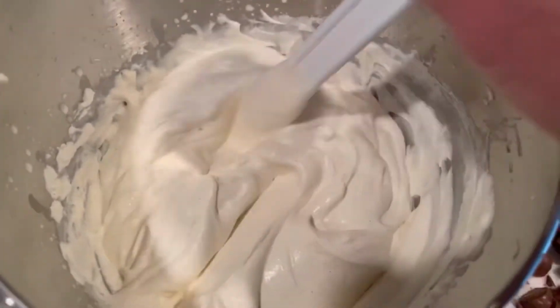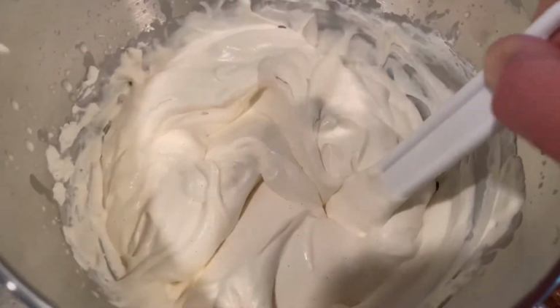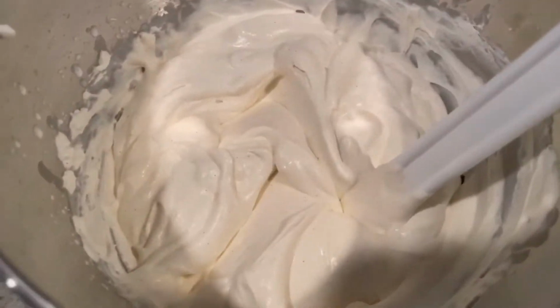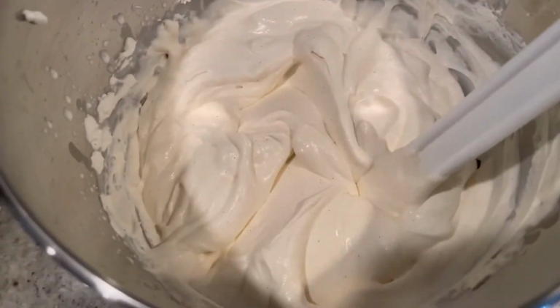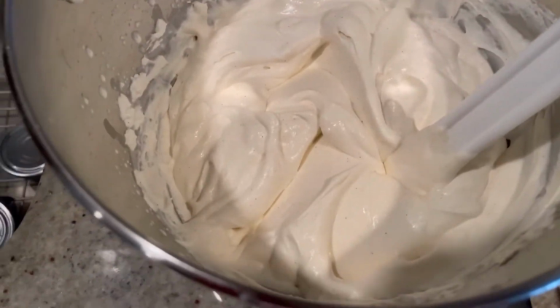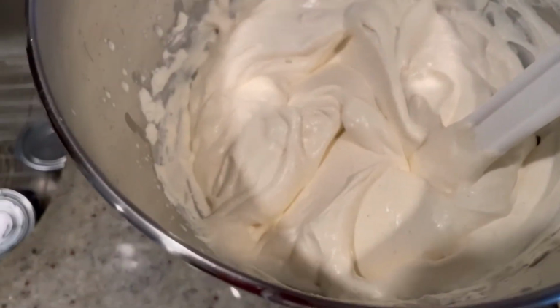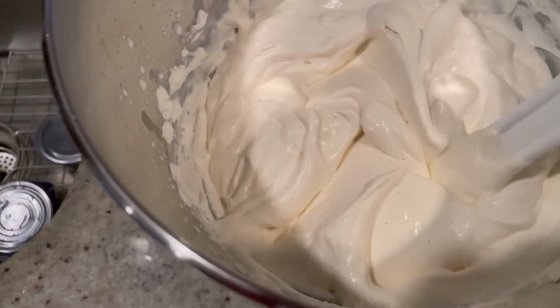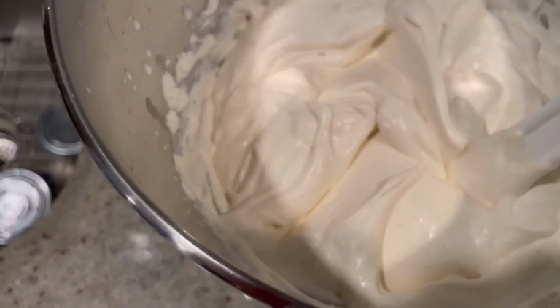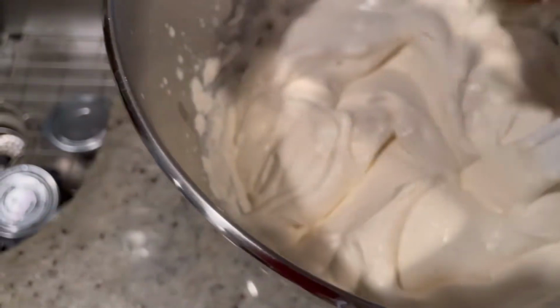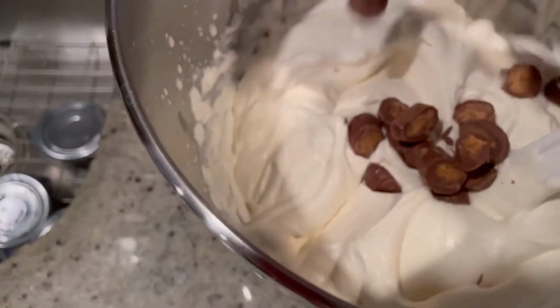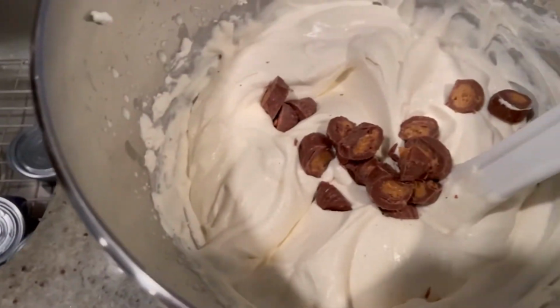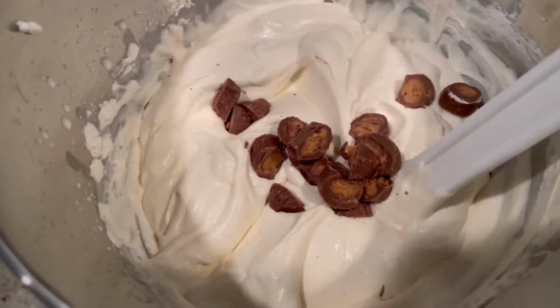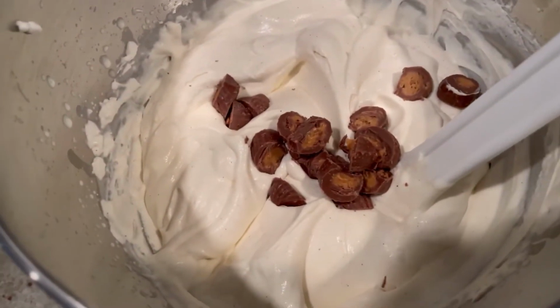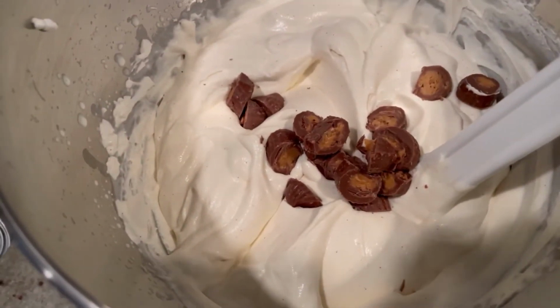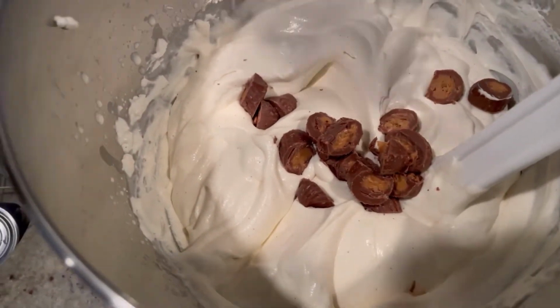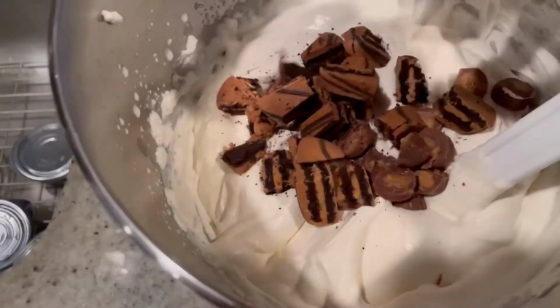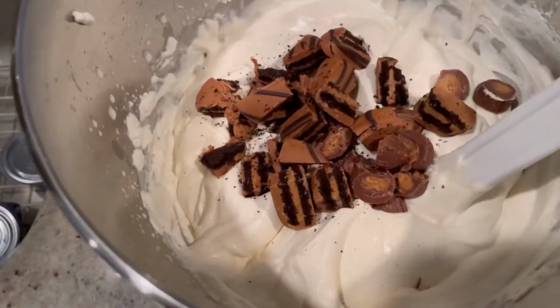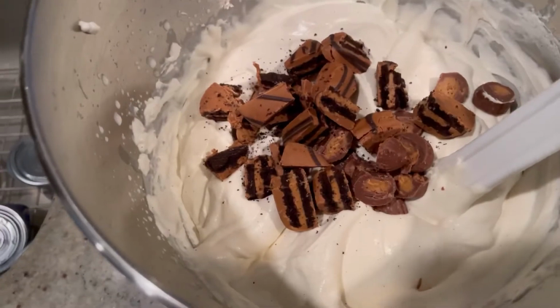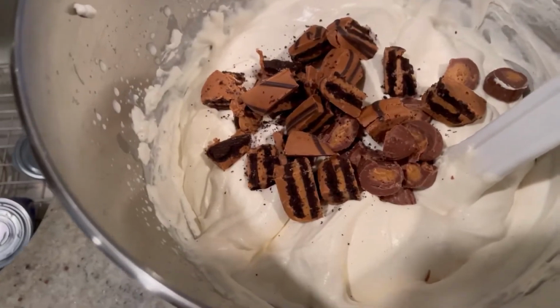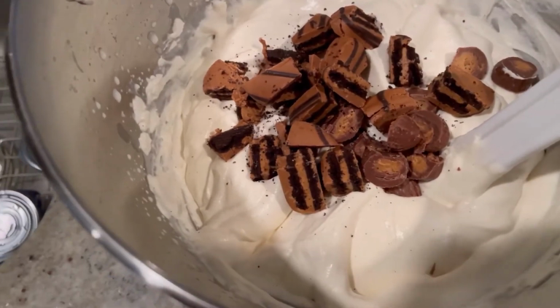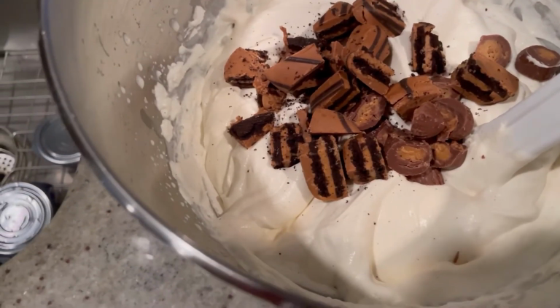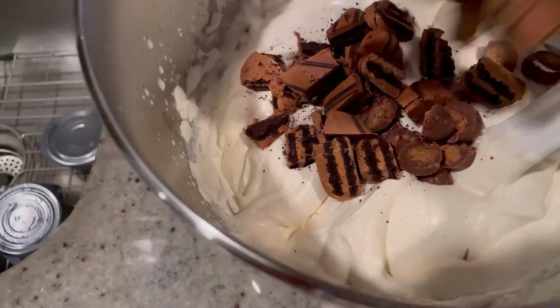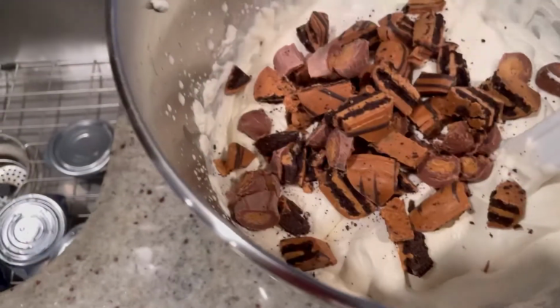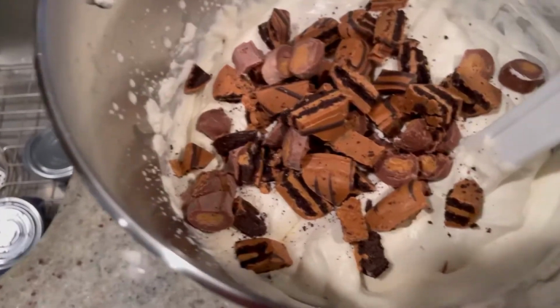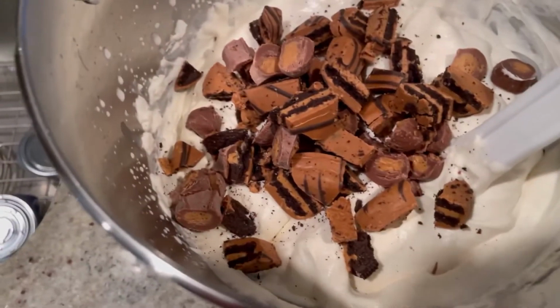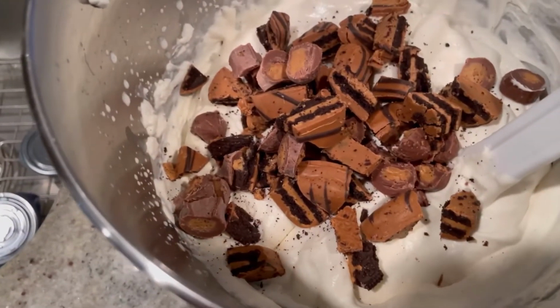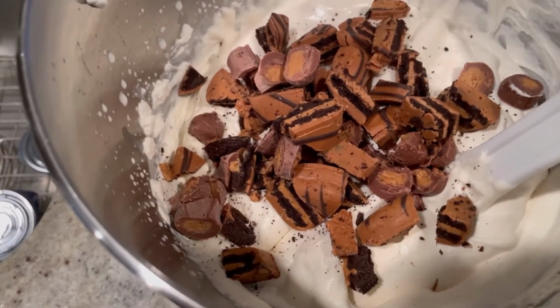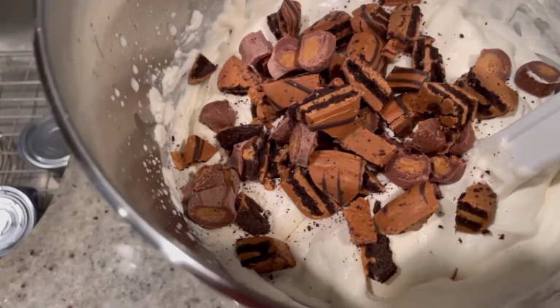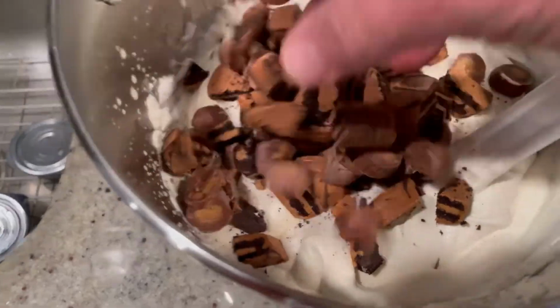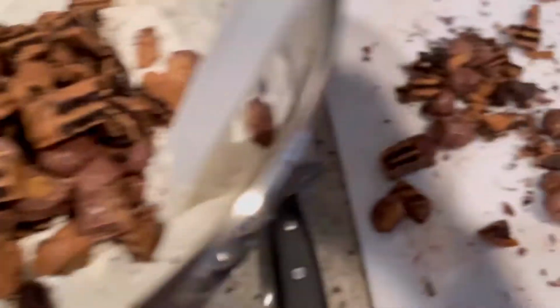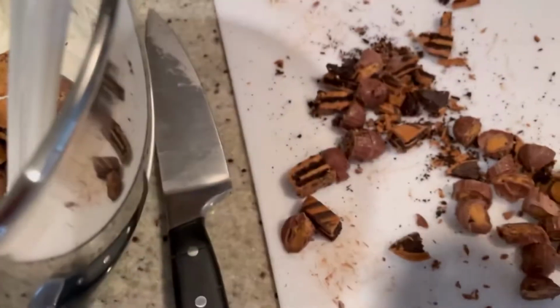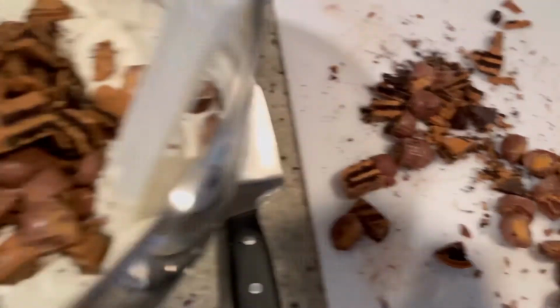Now we're going to add all the candies and cookies that we chopped up right into the mixture. We're going to fold all that together. You can get the crumbs in there too.